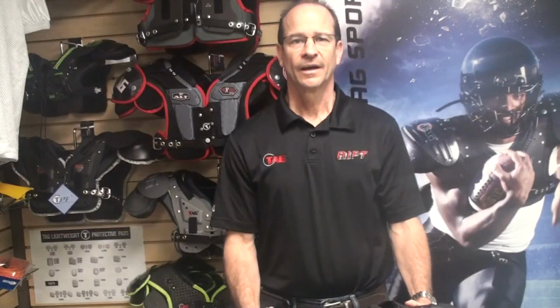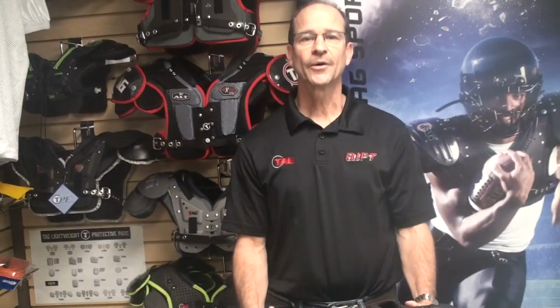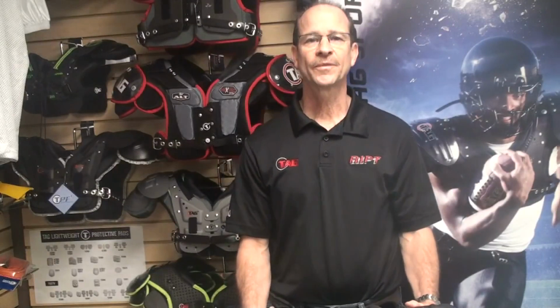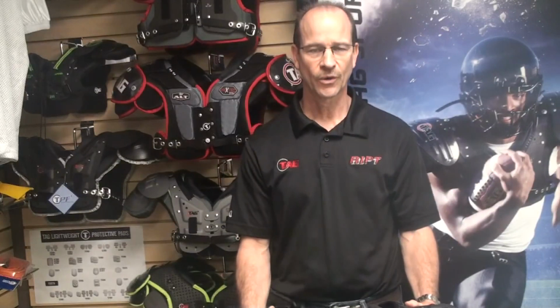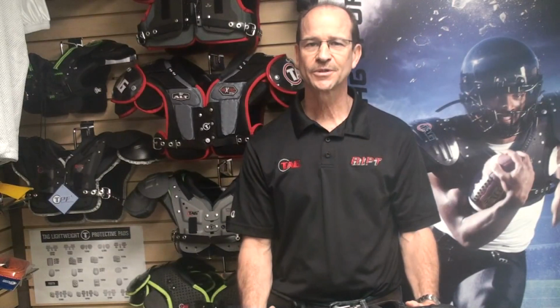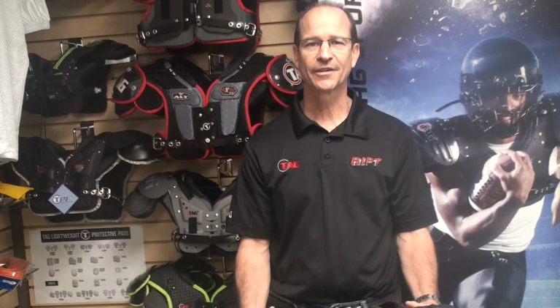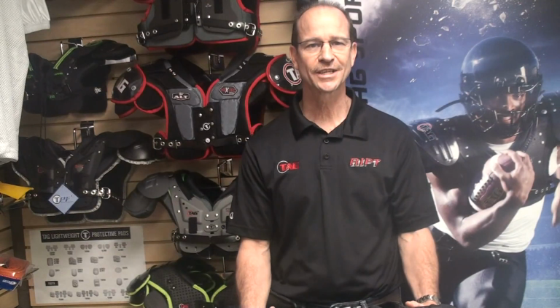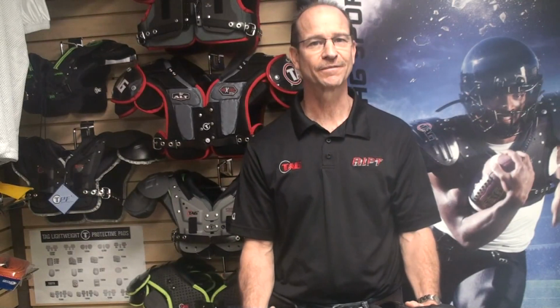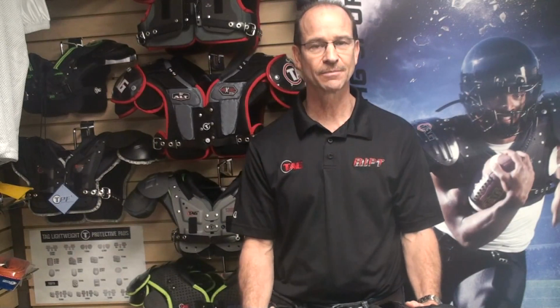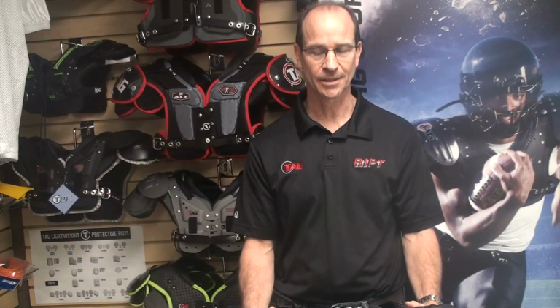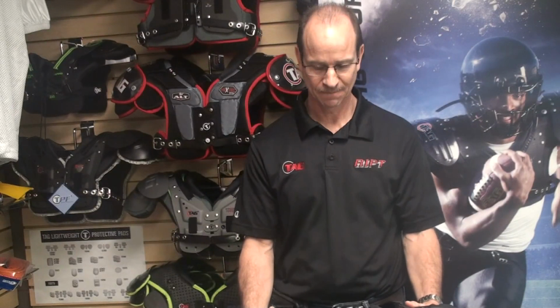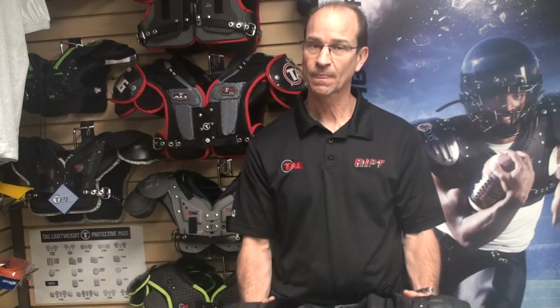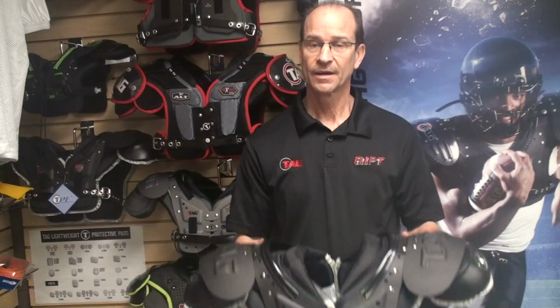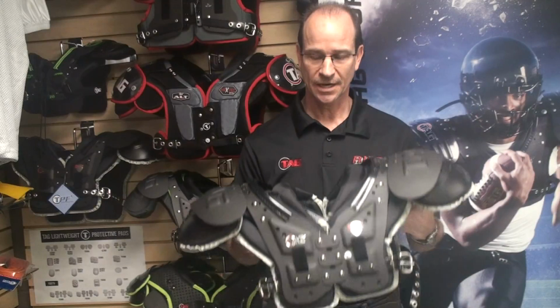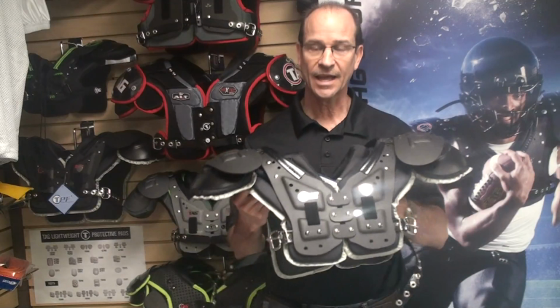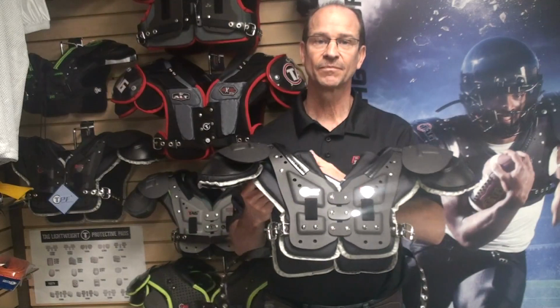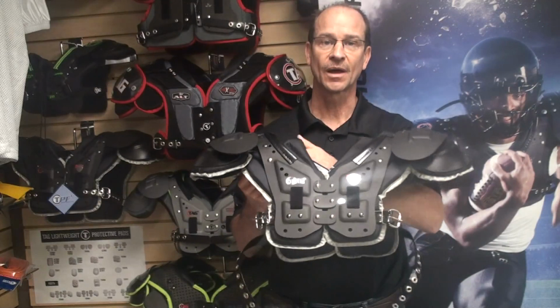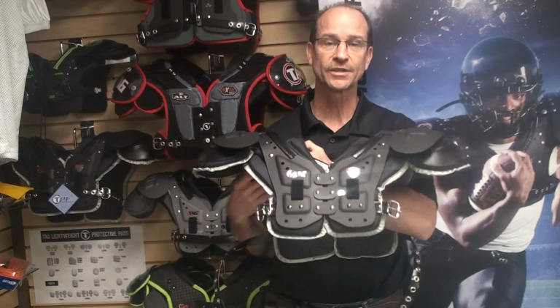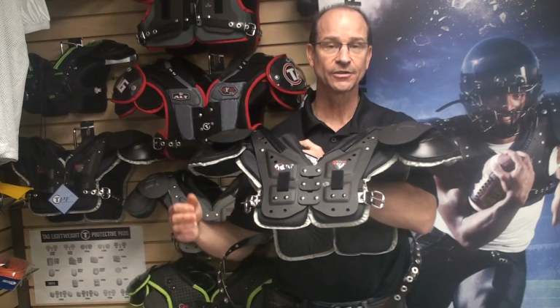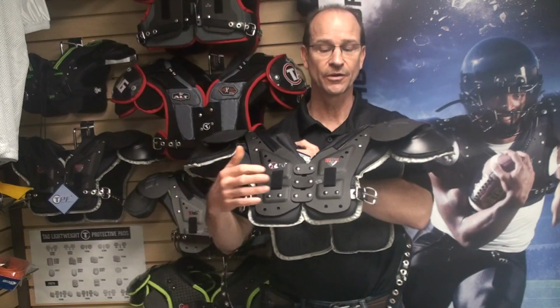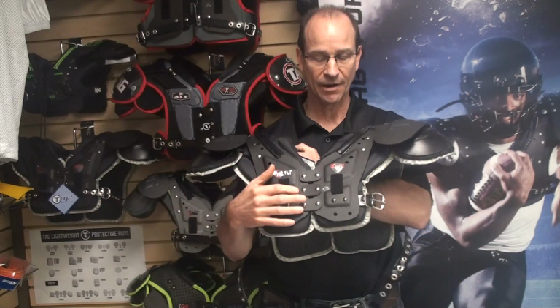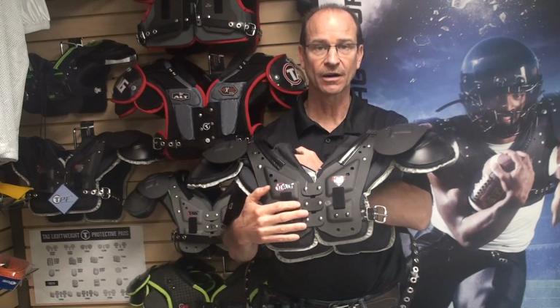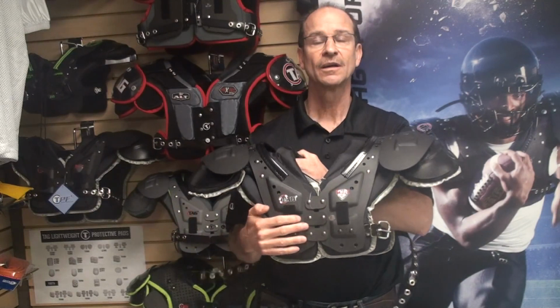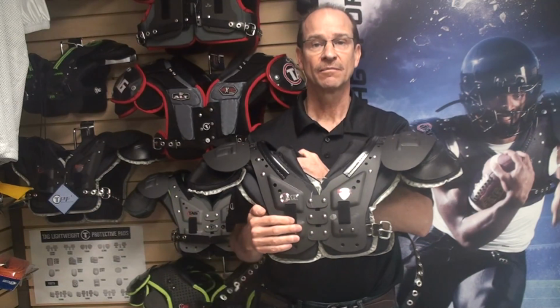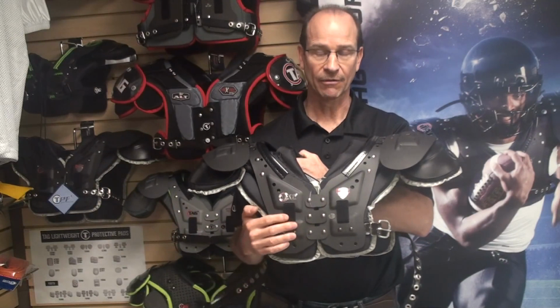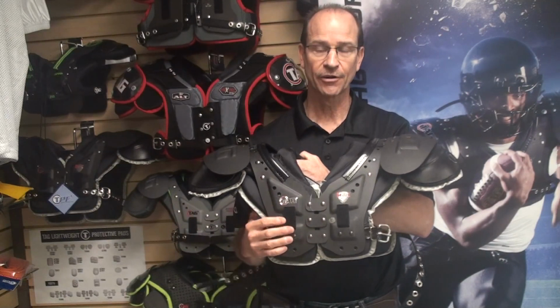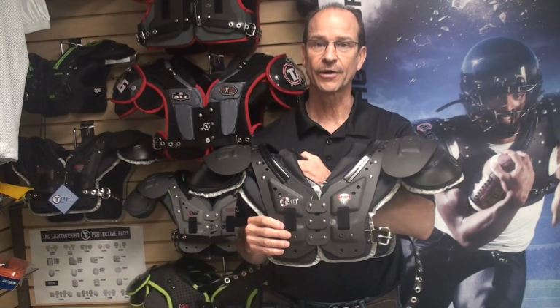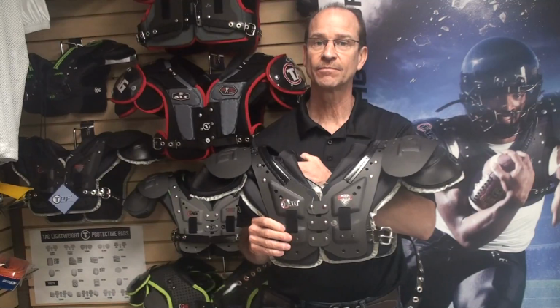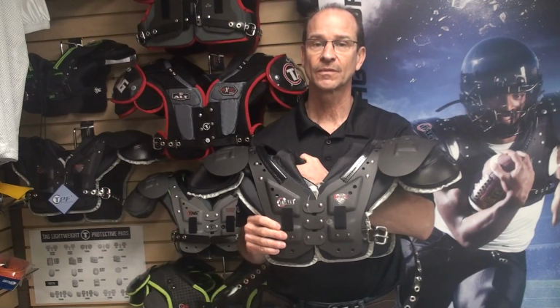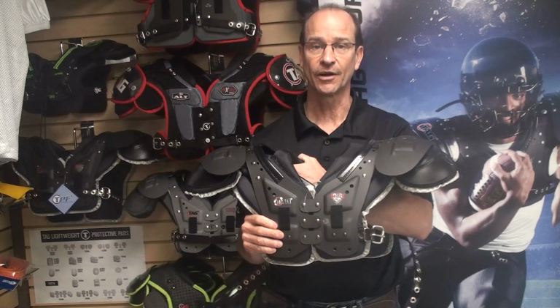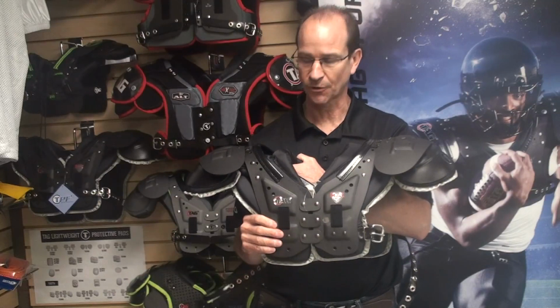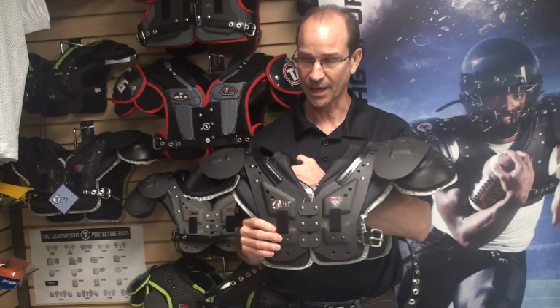Hello and welcome to another session of Tim's Tips. Today I'm going to talk to you about our Battle Gear 3 Adult Shoulder Pad.